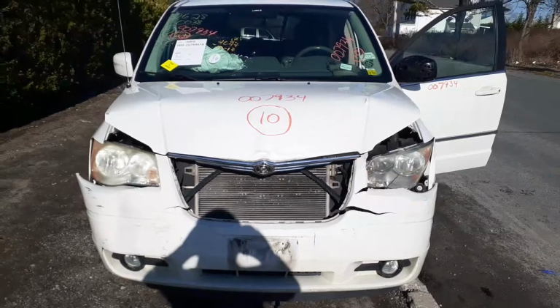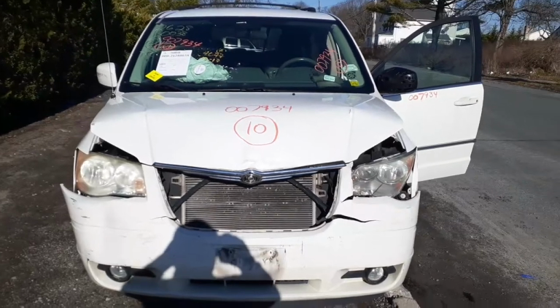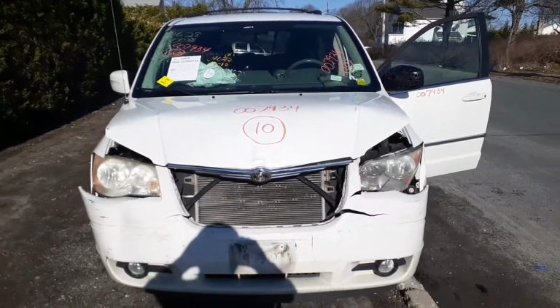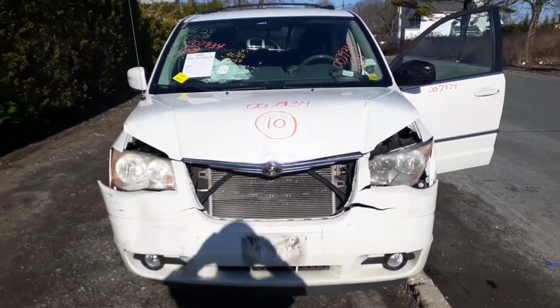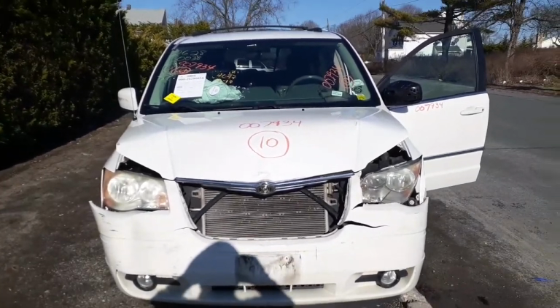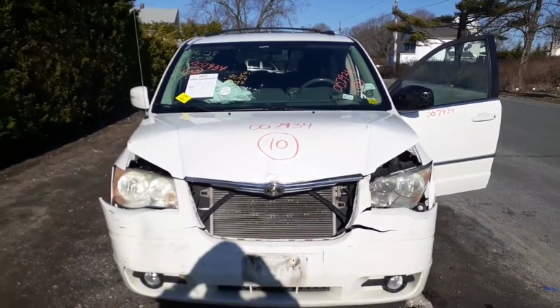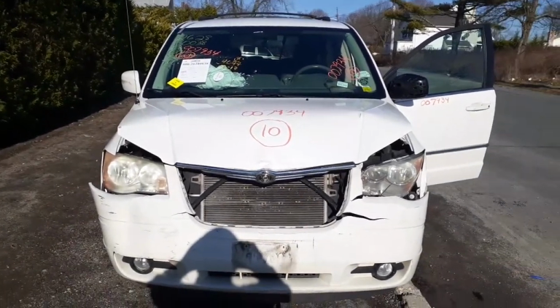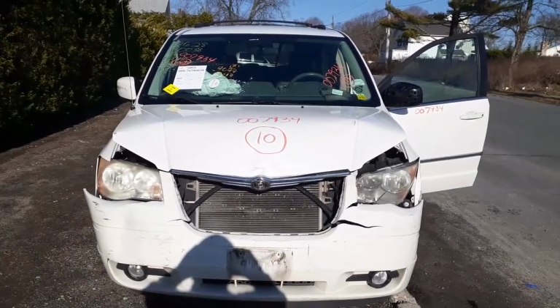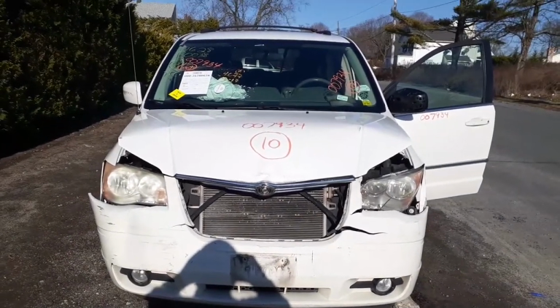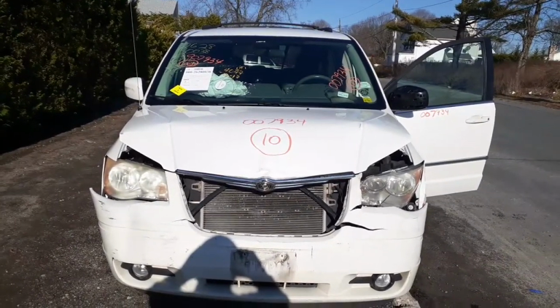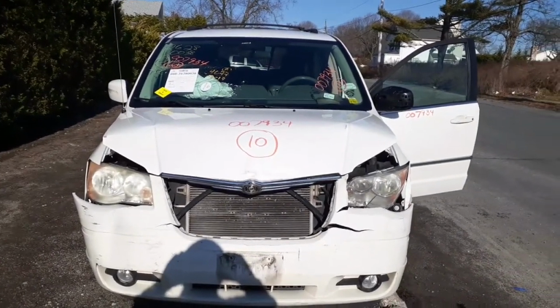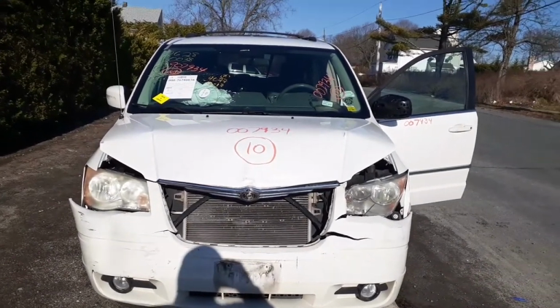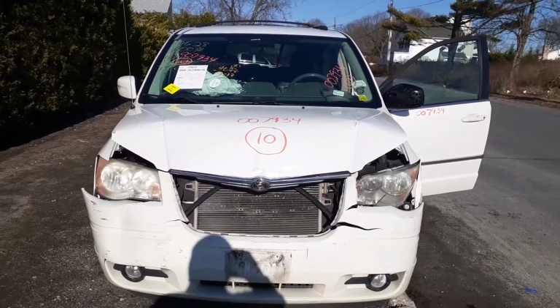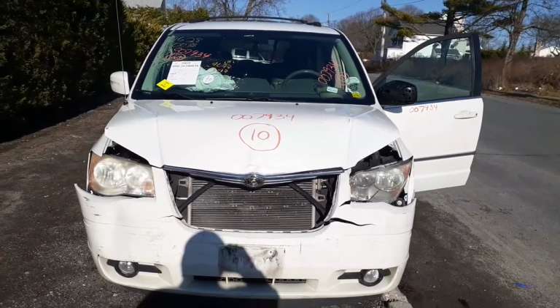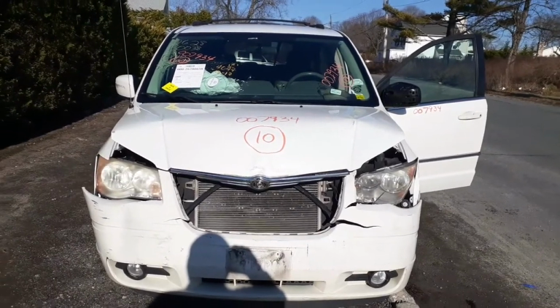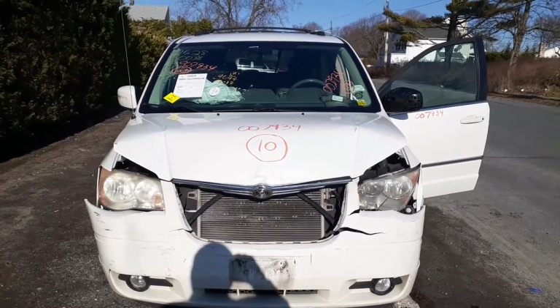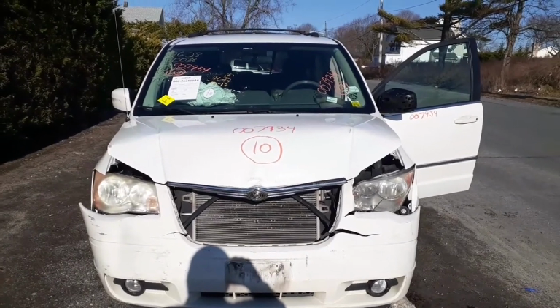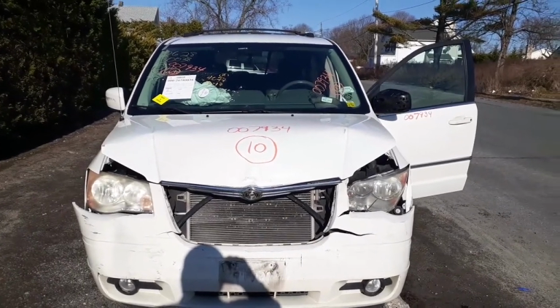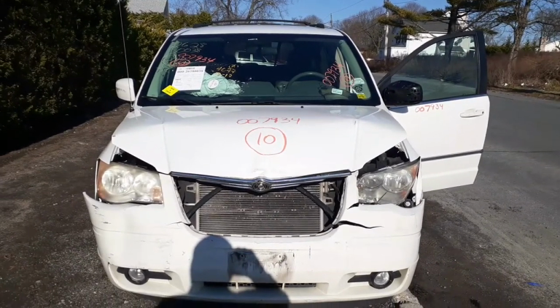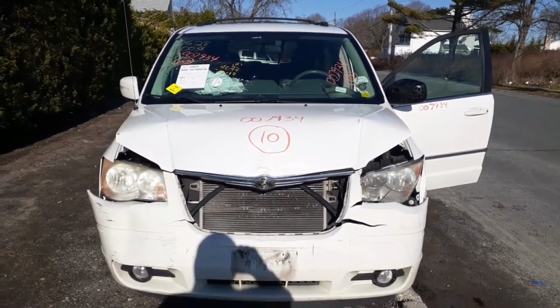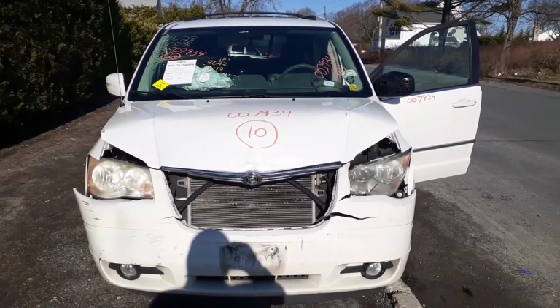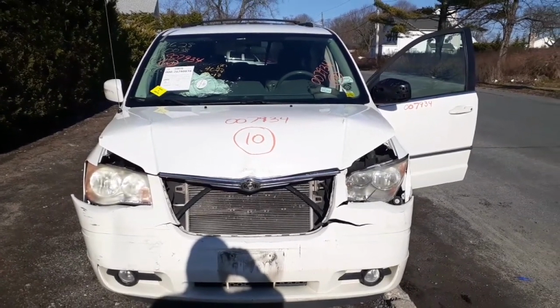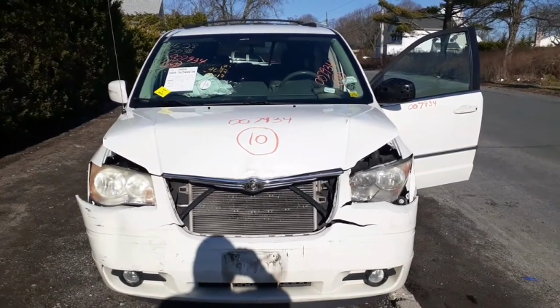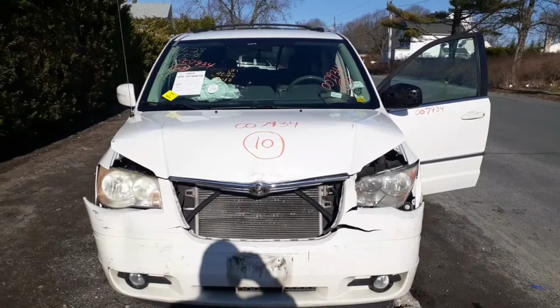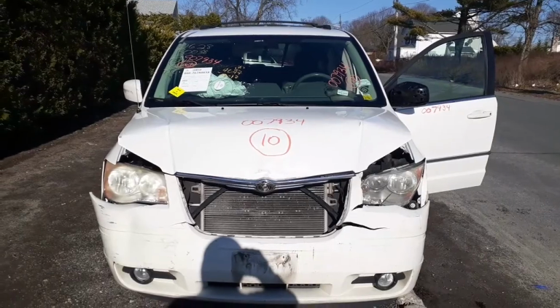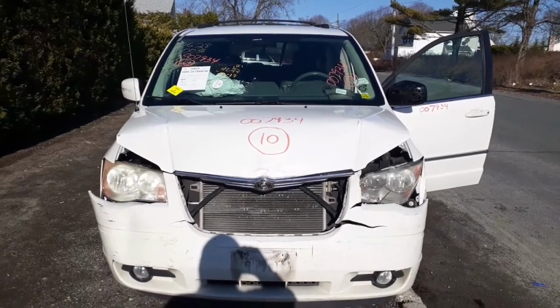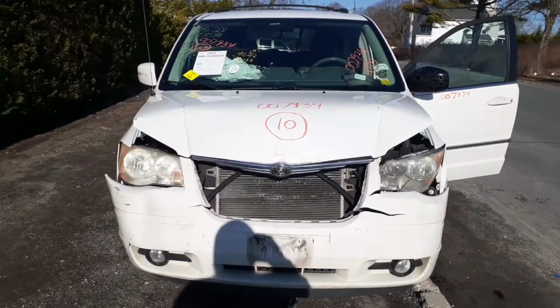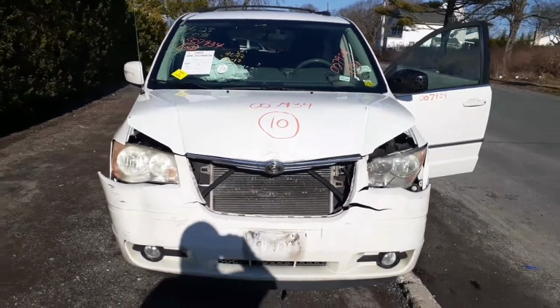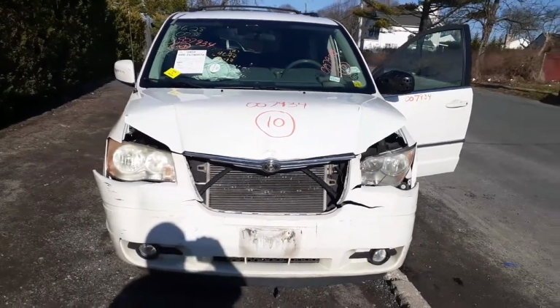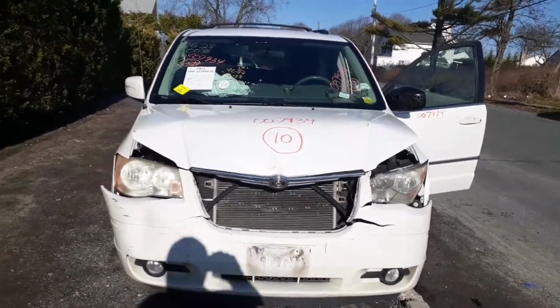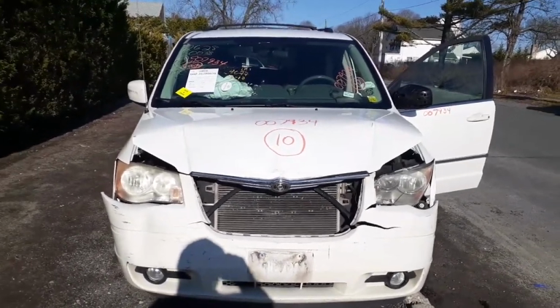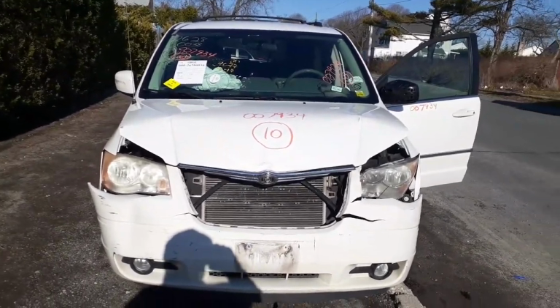Okay, ladies and gentlemen, here we go with a 2010 Town & Country Touring Edition, stock number 7934, which has a 3.8 automatic auto stick at 71,000 miles. As you can see, the thing was hit in the nose.